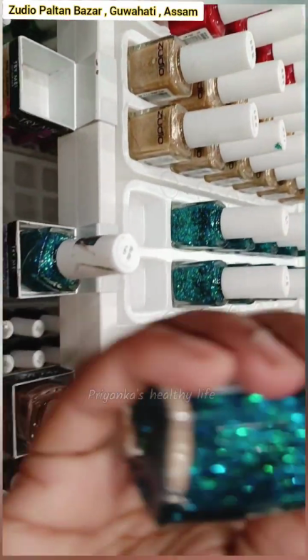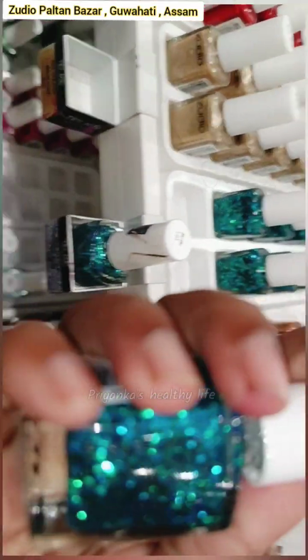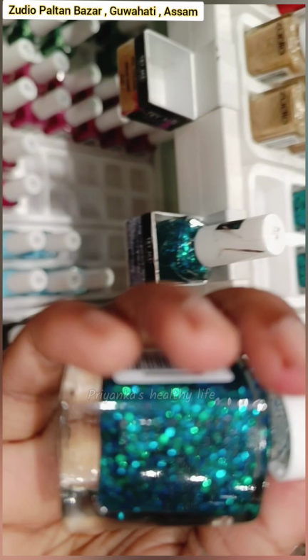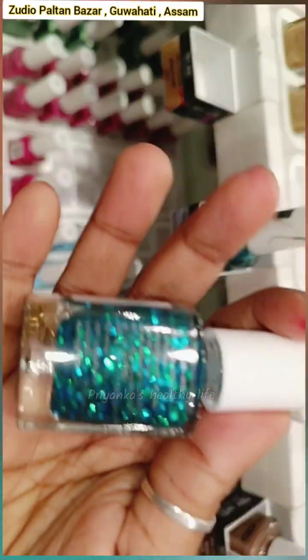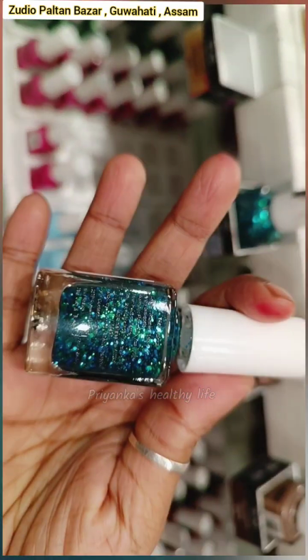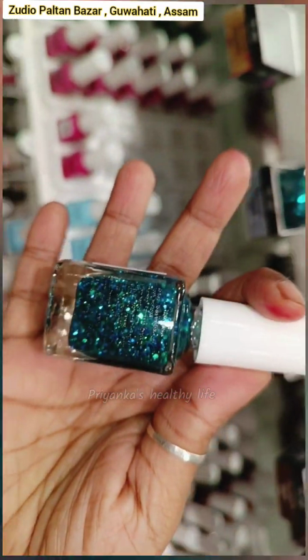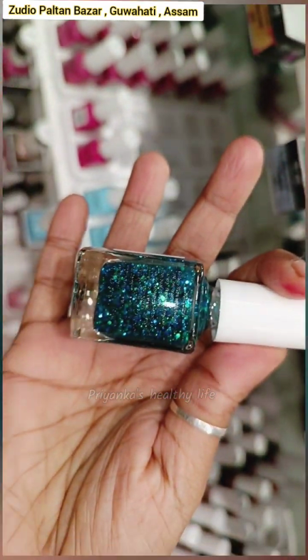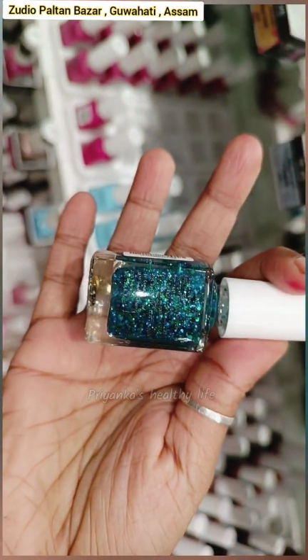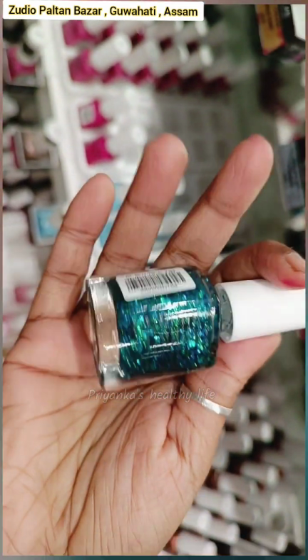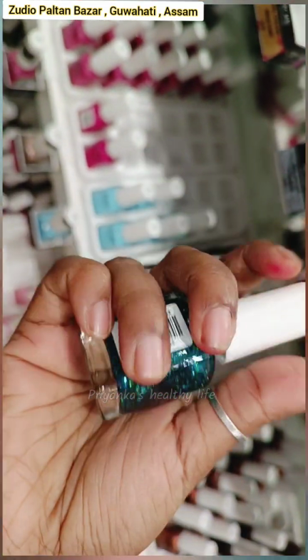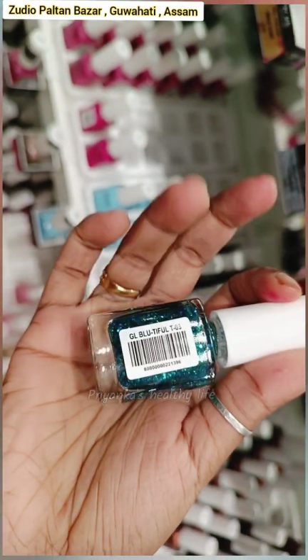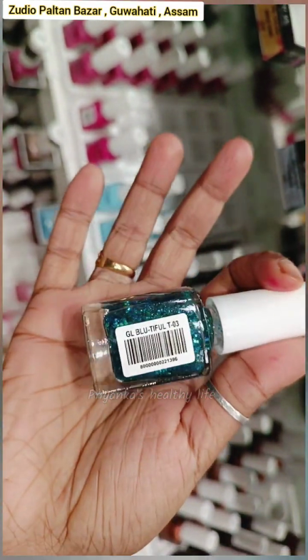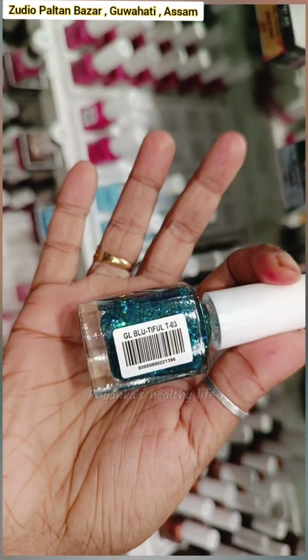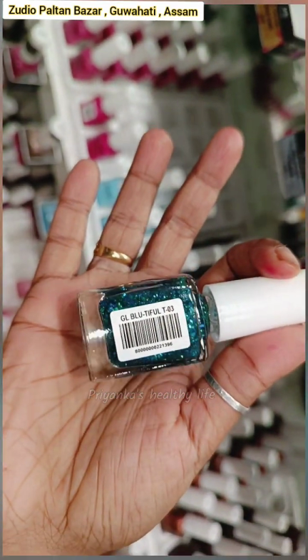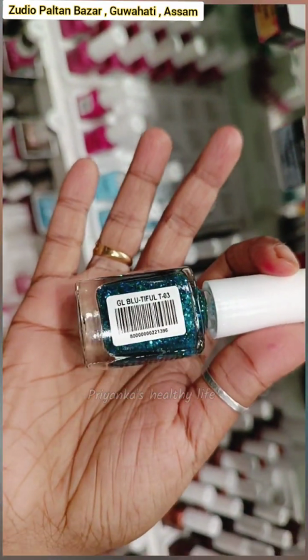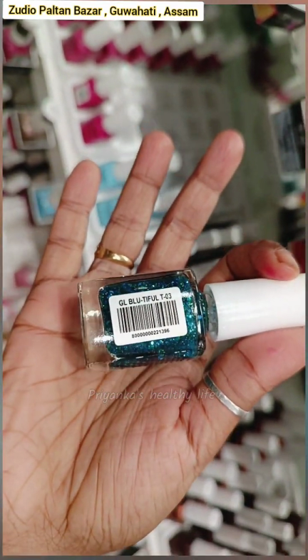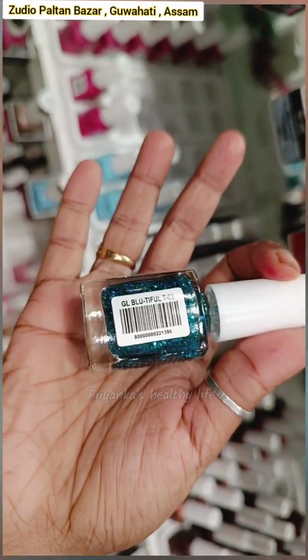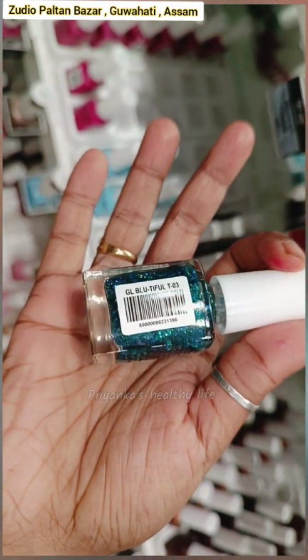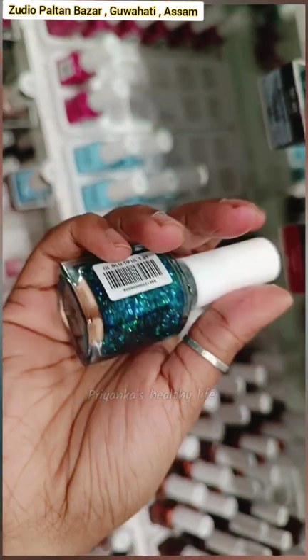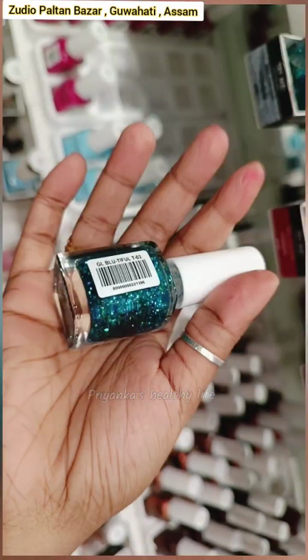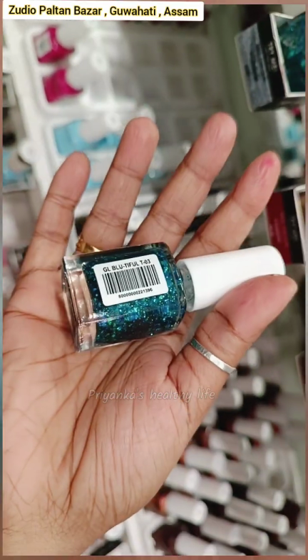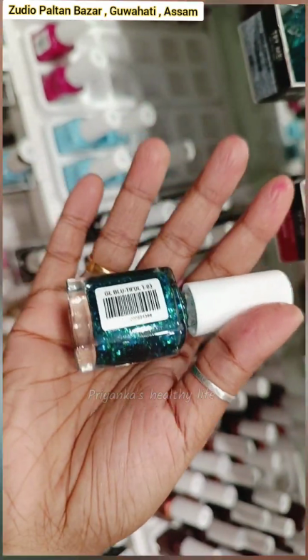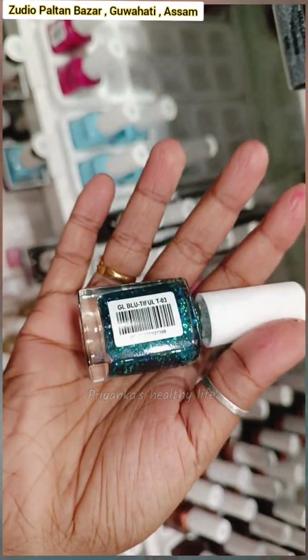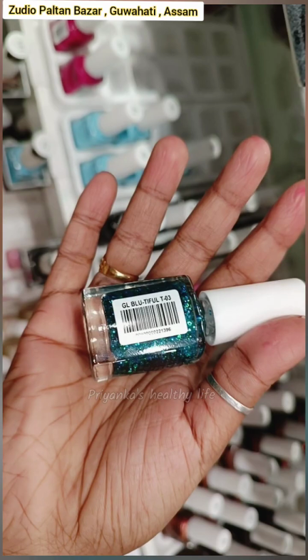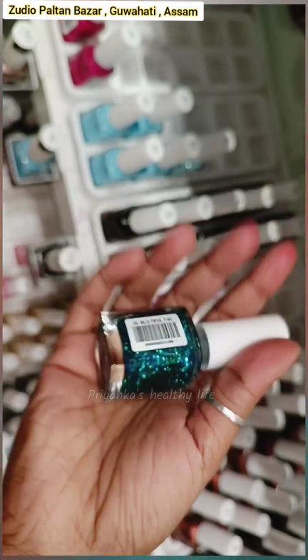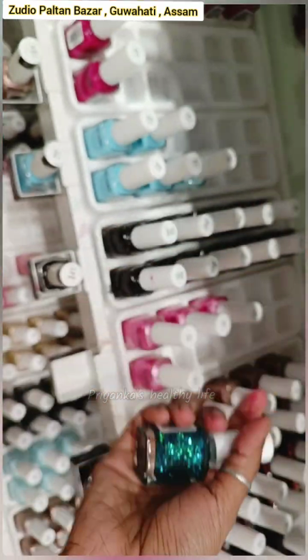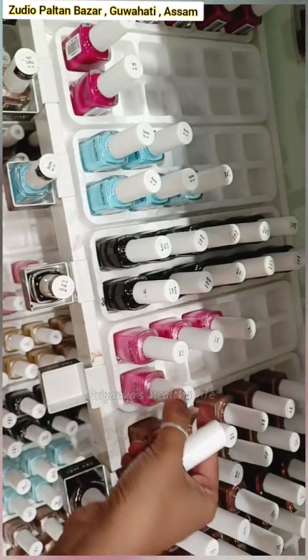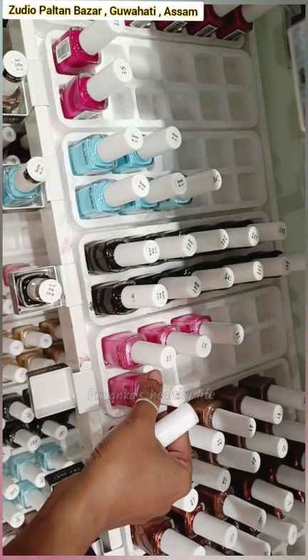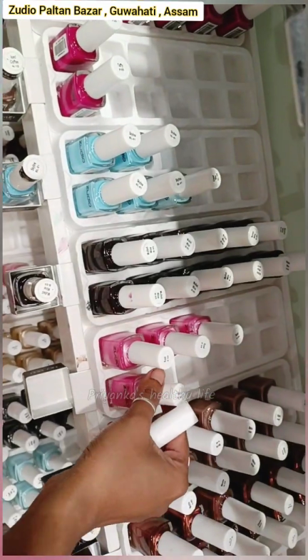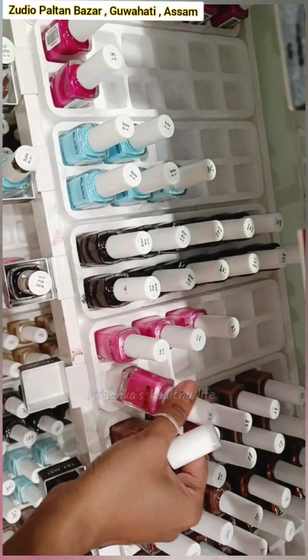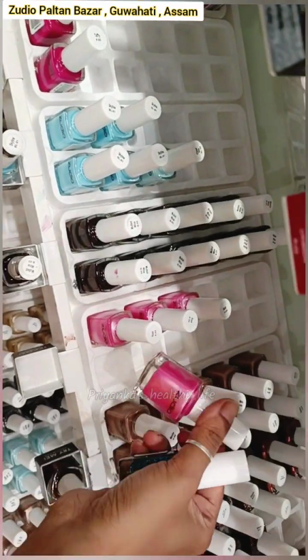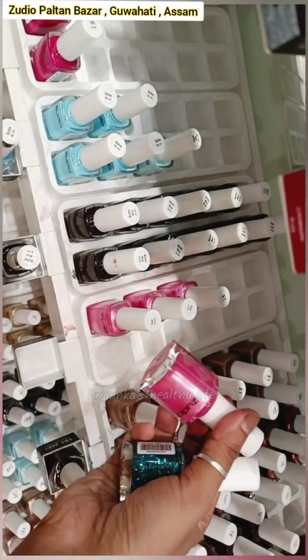There is a blue color, a sparkle, and a pink color nail polish. This is on the top floor.